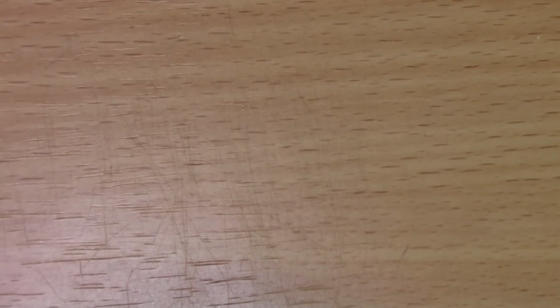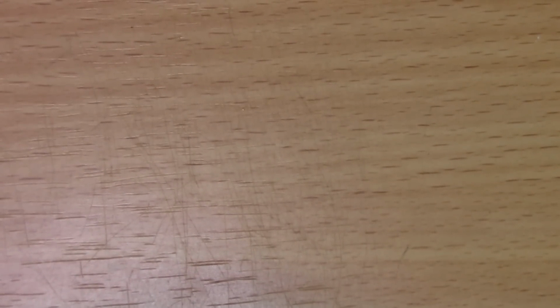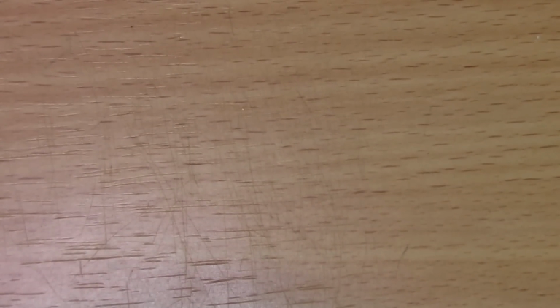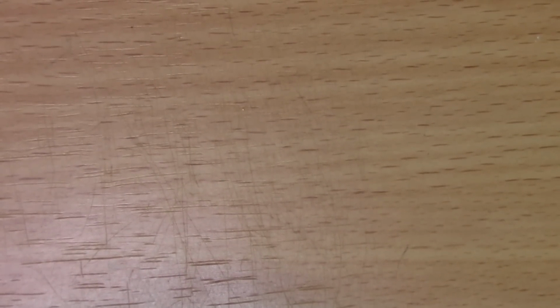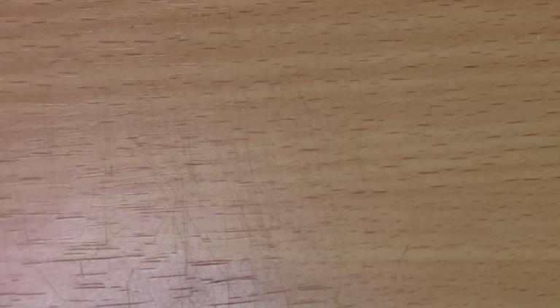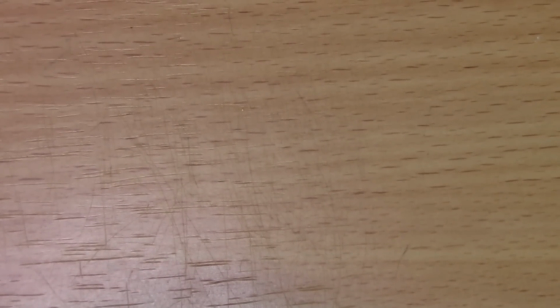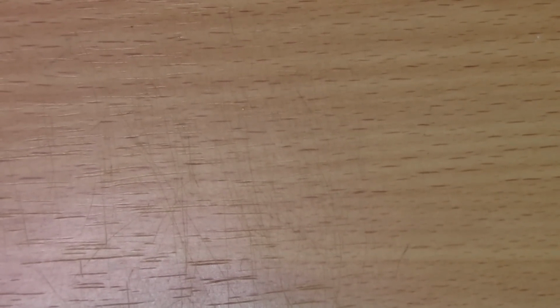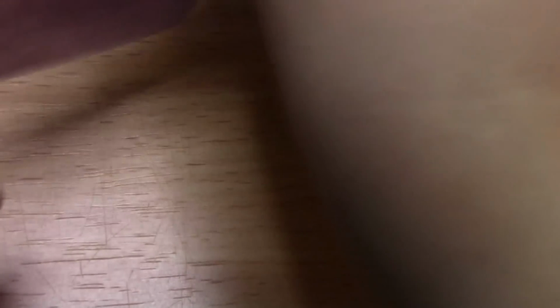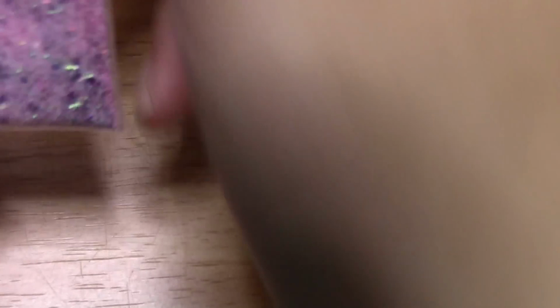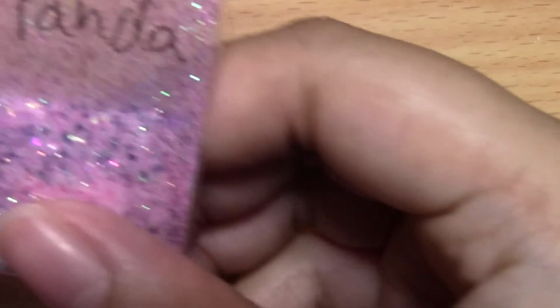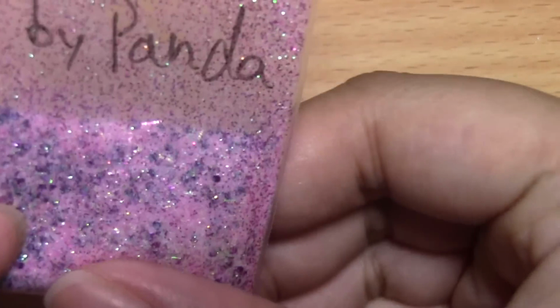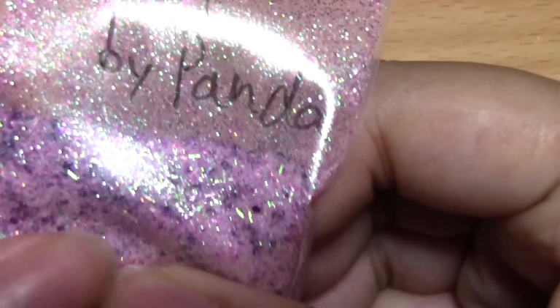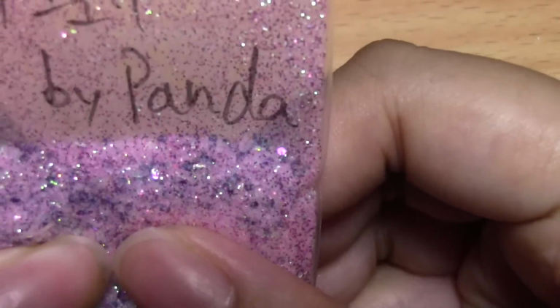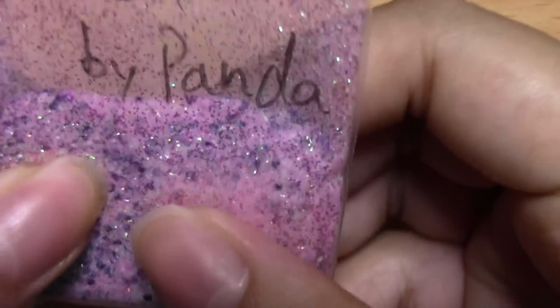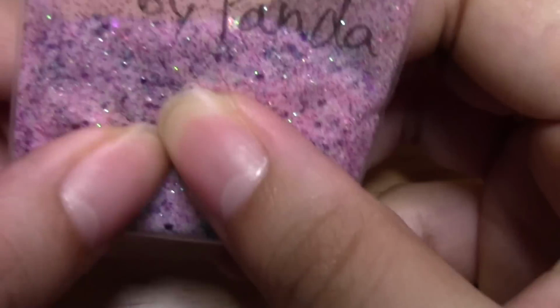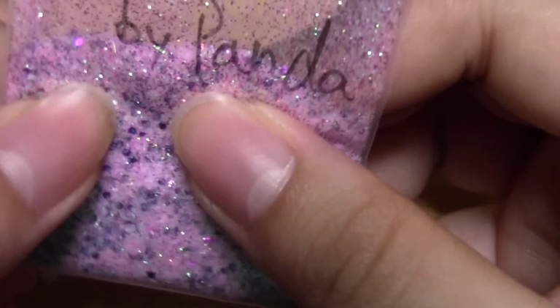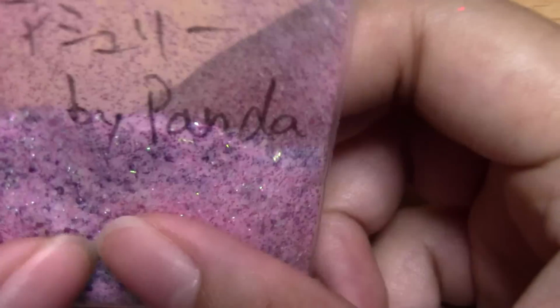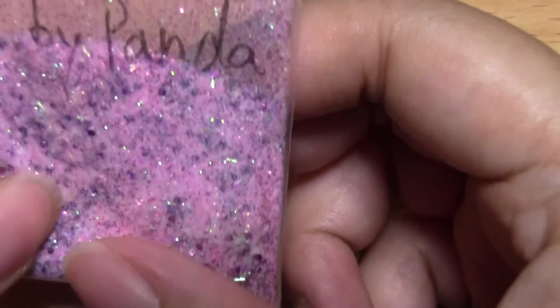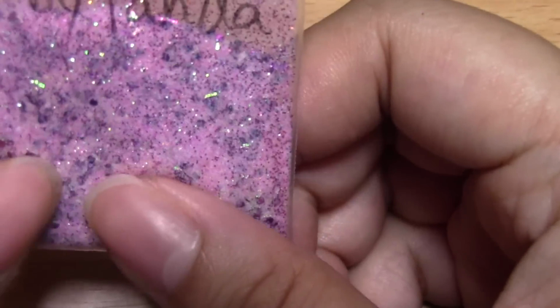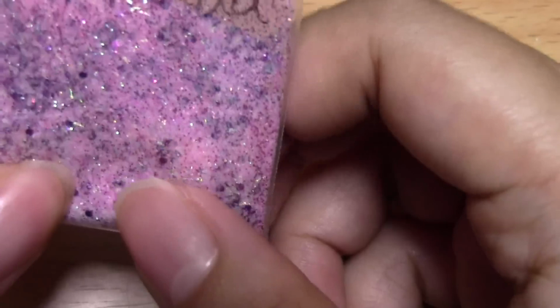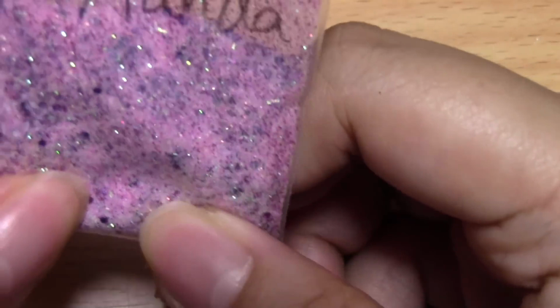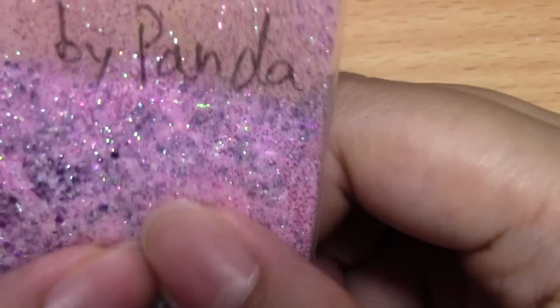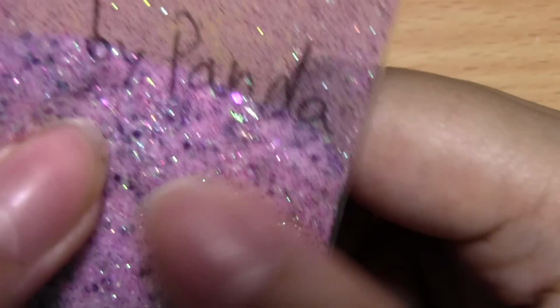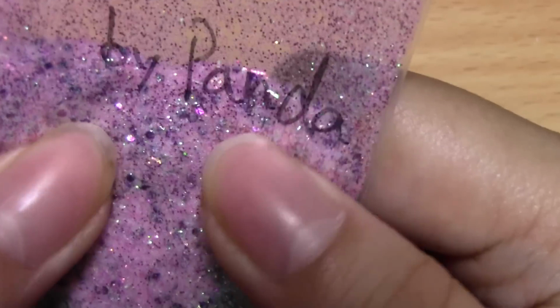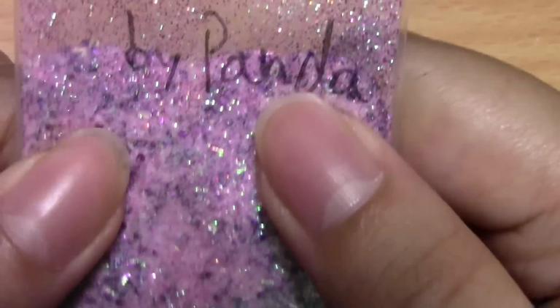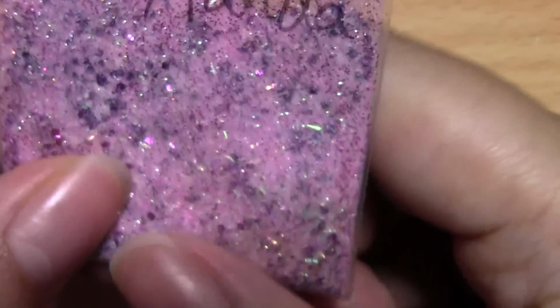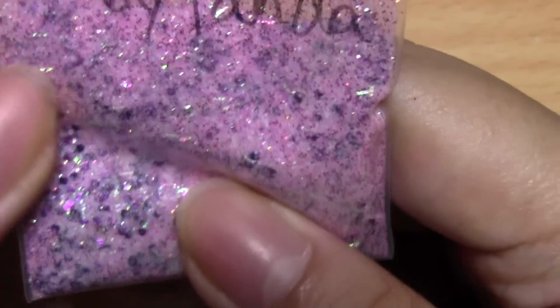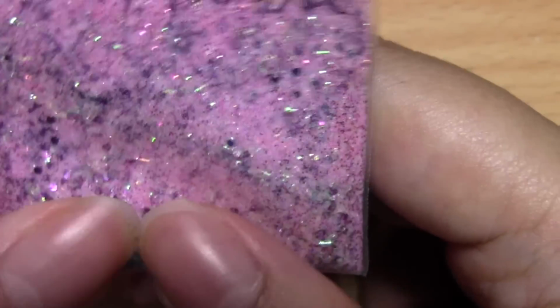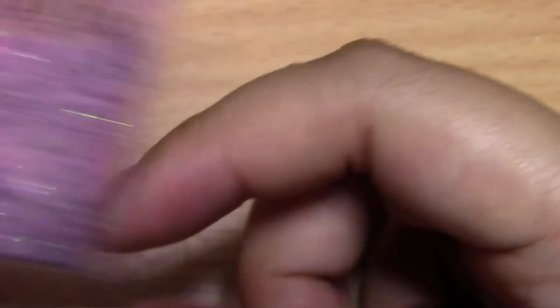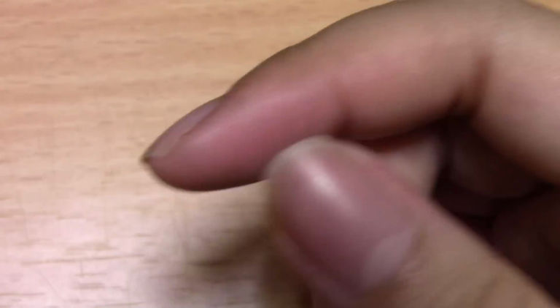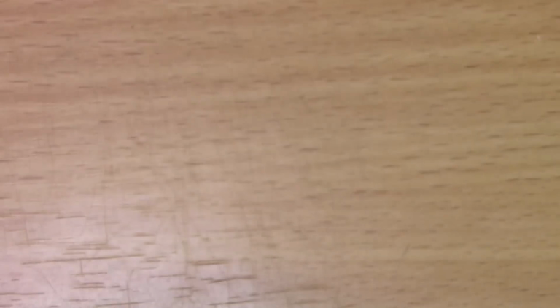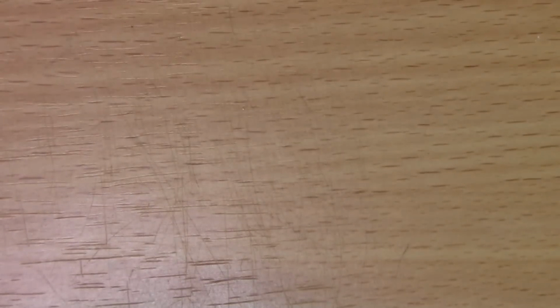I guess I'll show you all the ones he made first. He made this one — I think he showed this in the video too. It's Paper Pastels by Panda, and it has purple flax and it's really pretty.